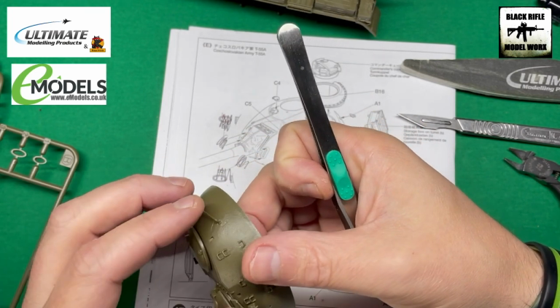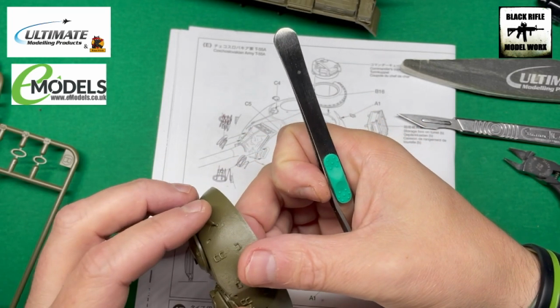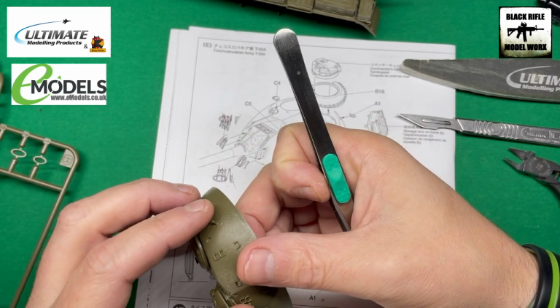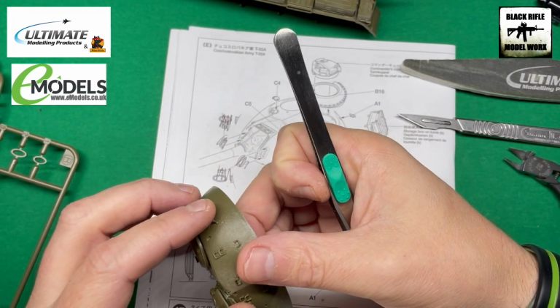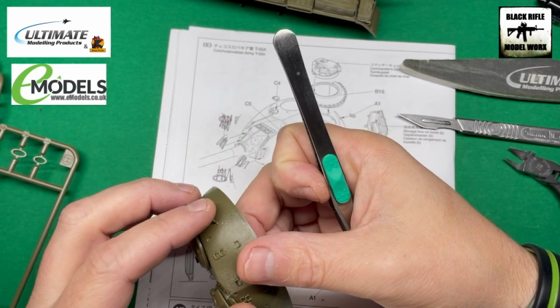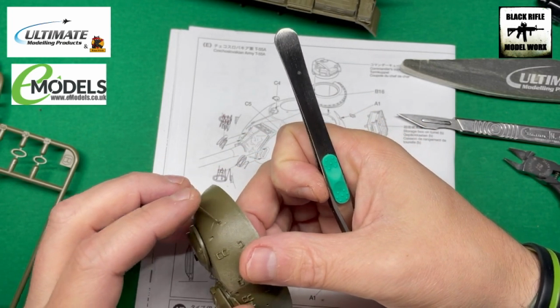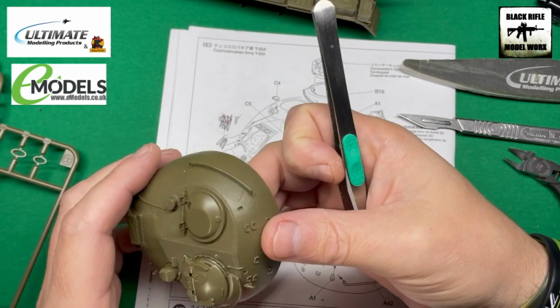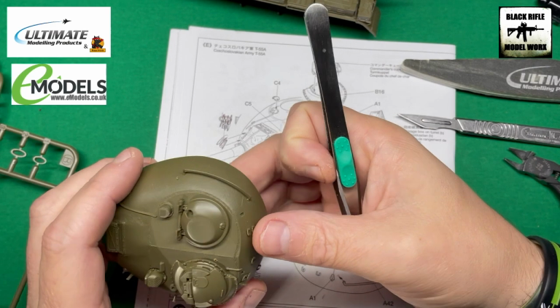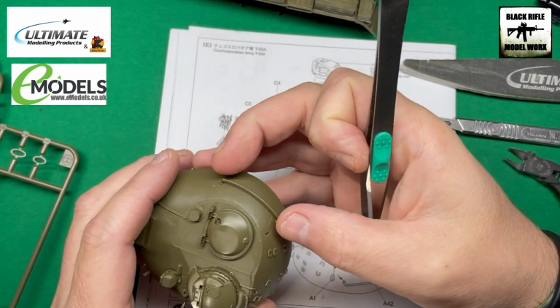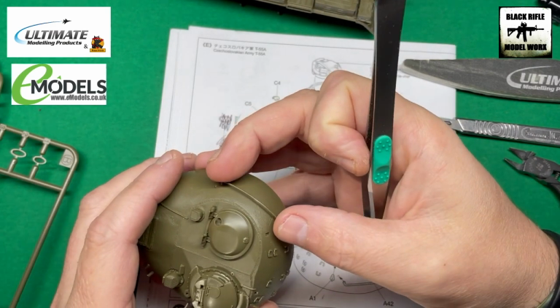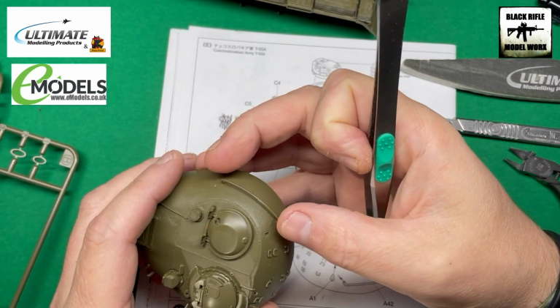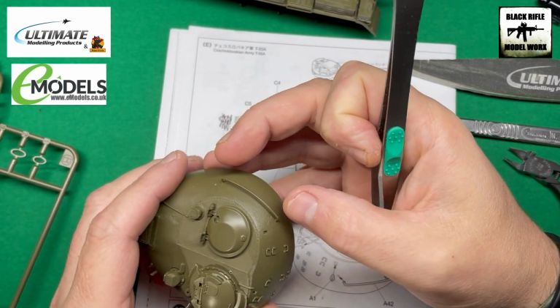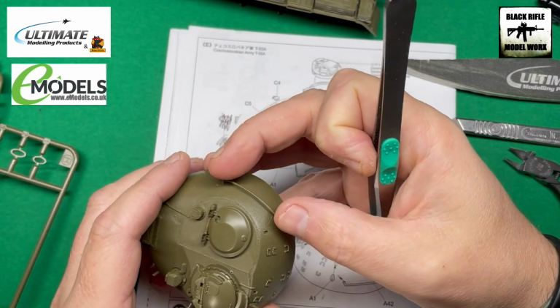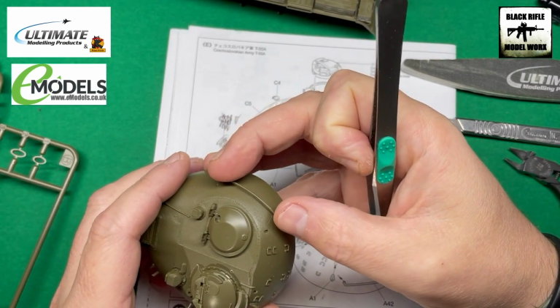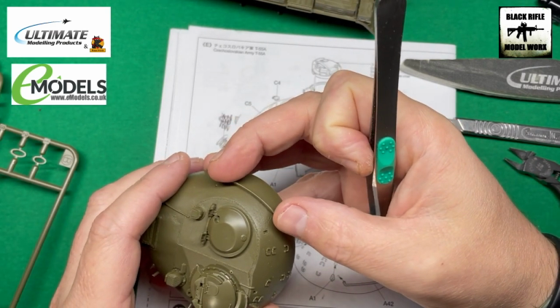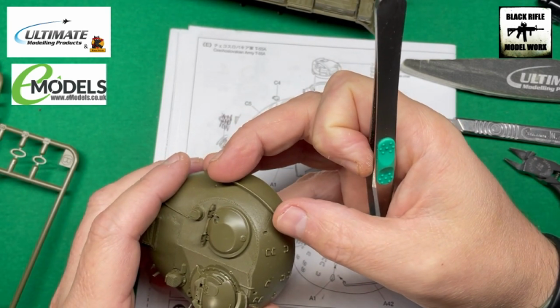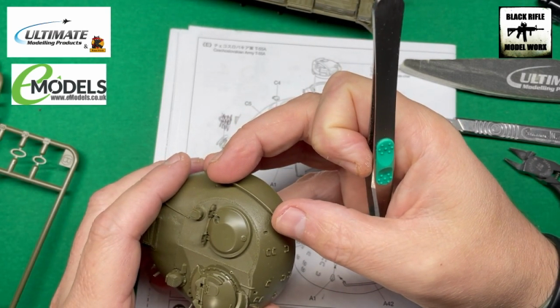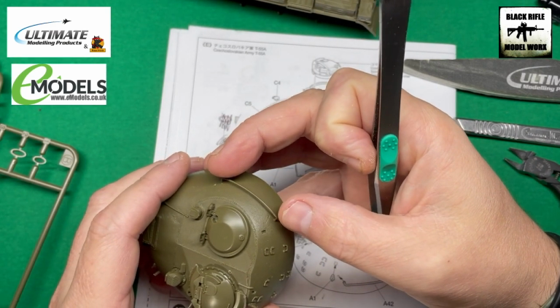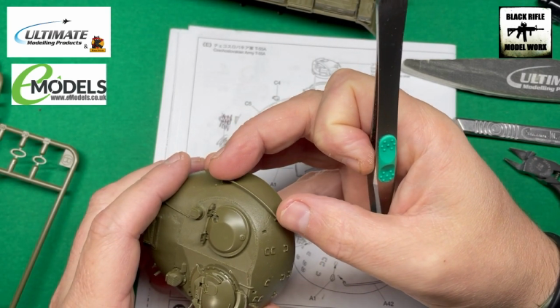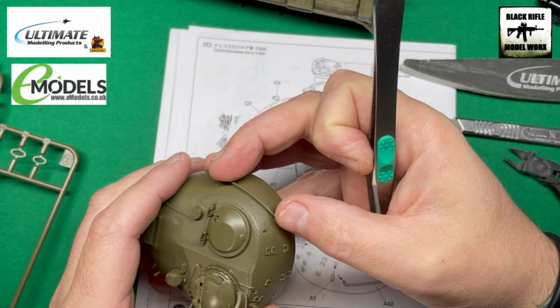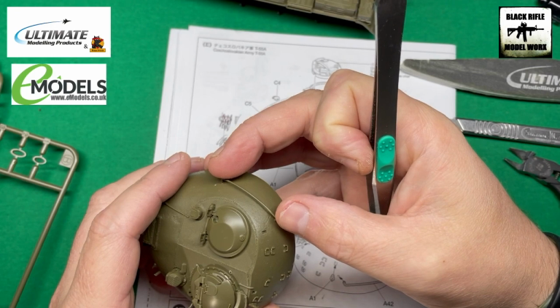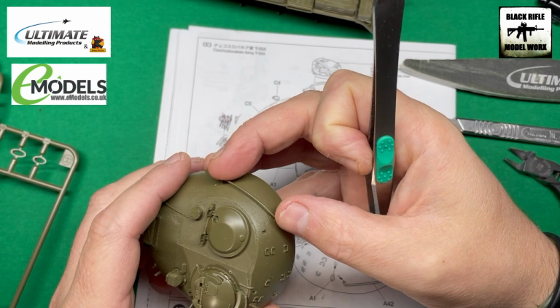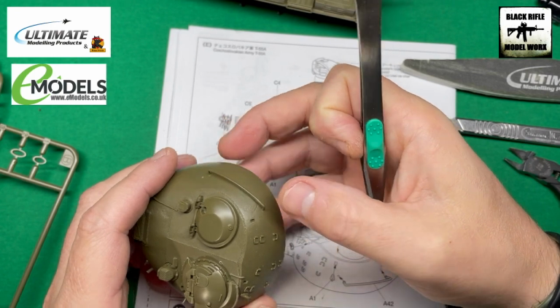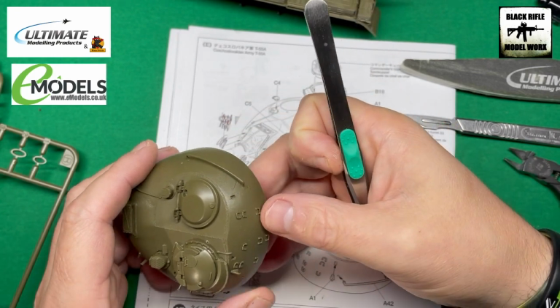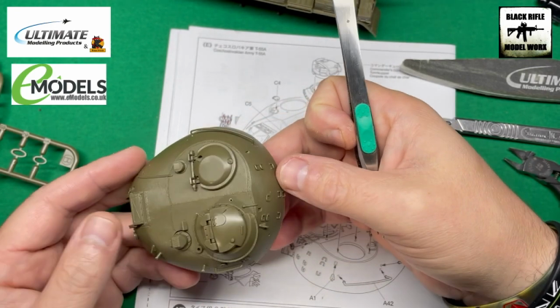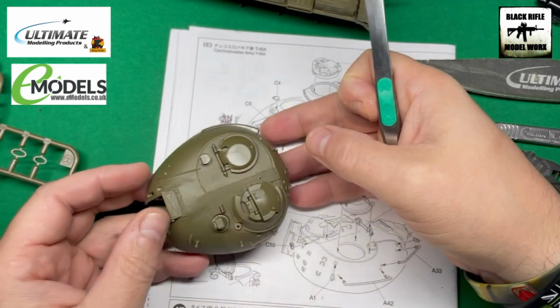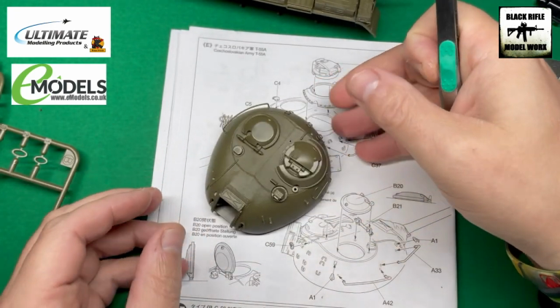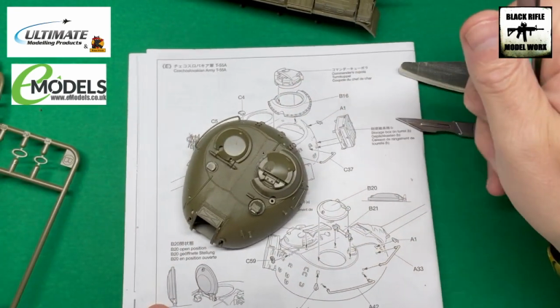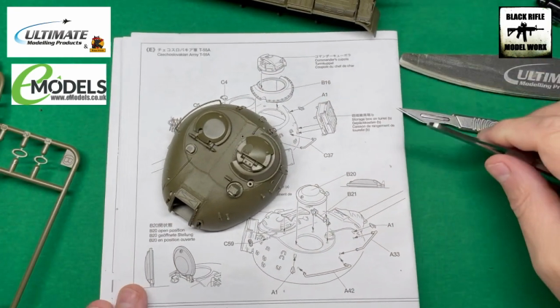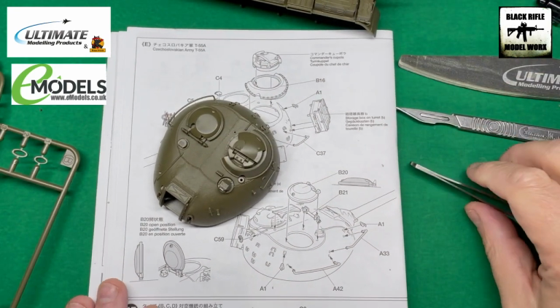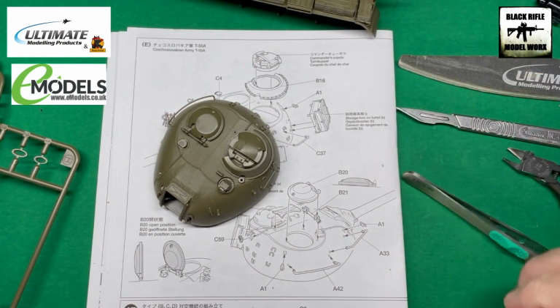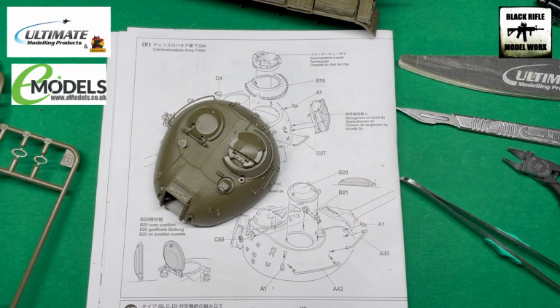It's quite tricky — you need about fifteen hands to get it in the right position, but with a bit of patience, there we go. That one's on. I'll do the other one off camera since it's exactly the same process. Then pretty much everything going on the turret at this stage should be there, and I'll show you how I'm going to do the cast texture.